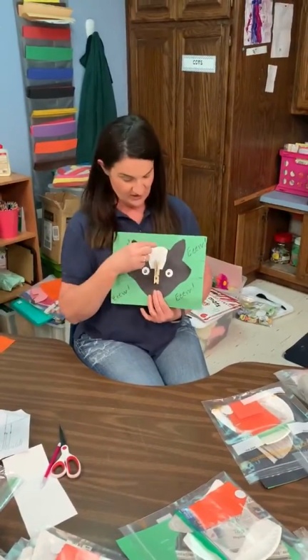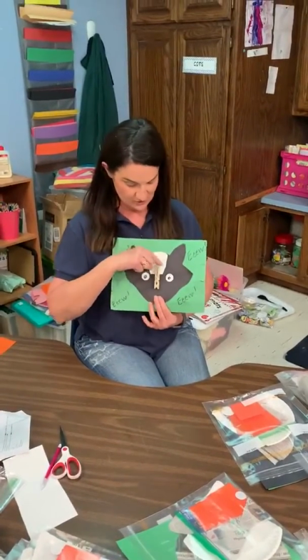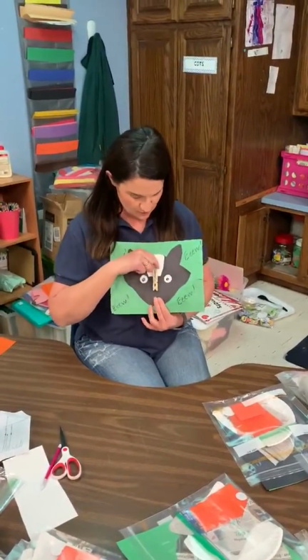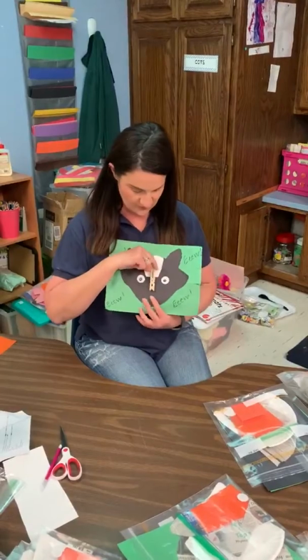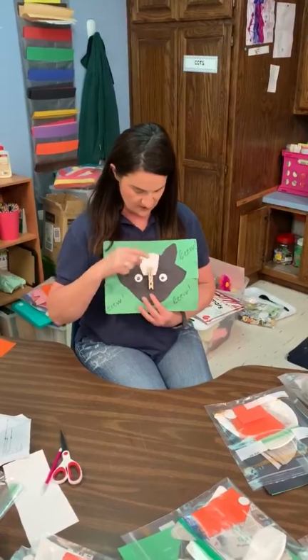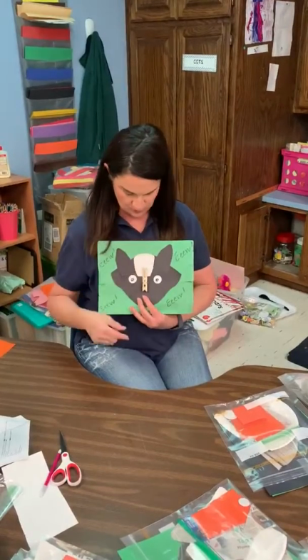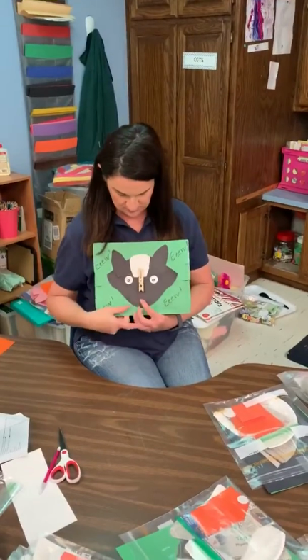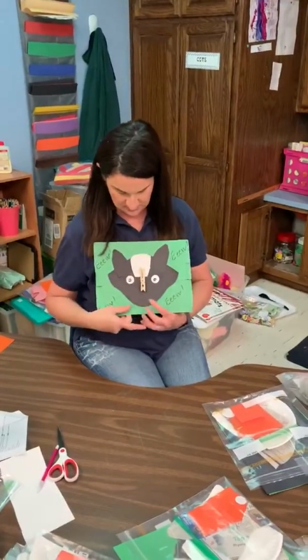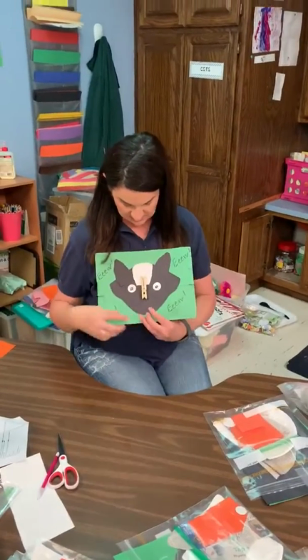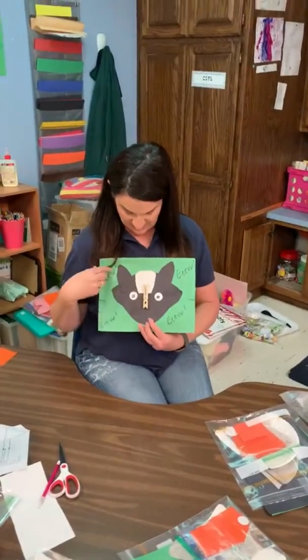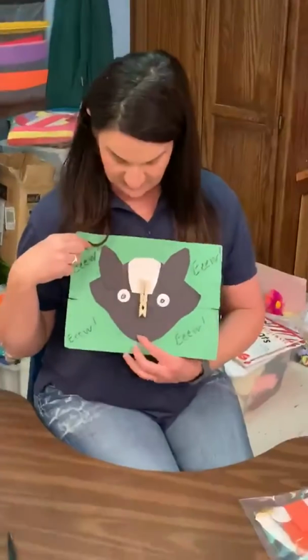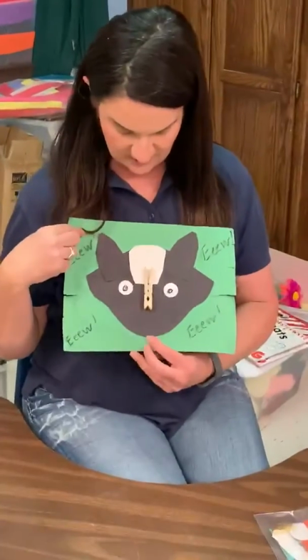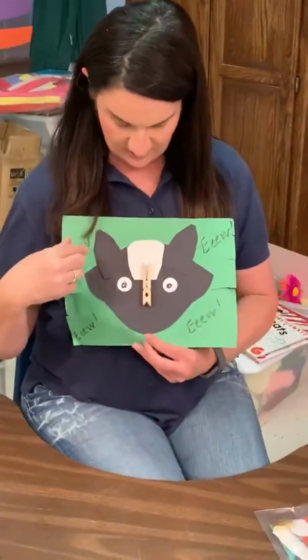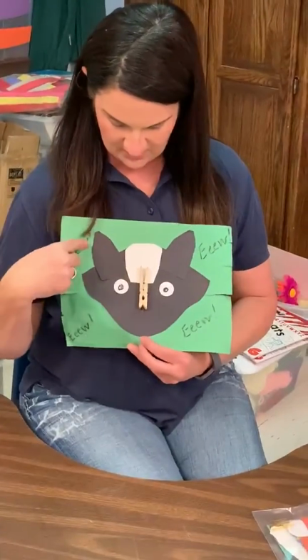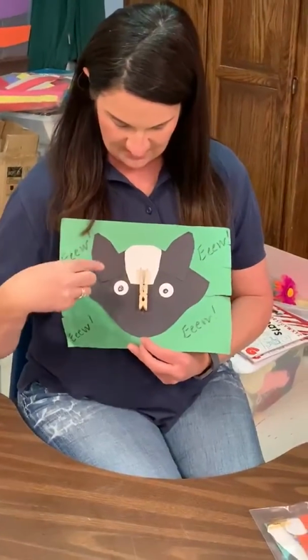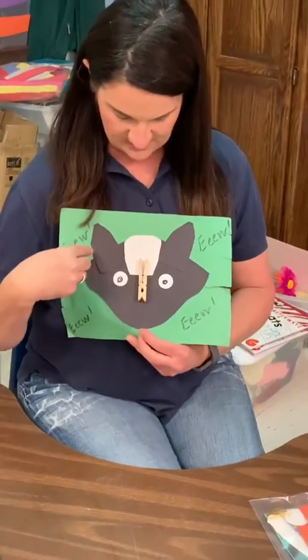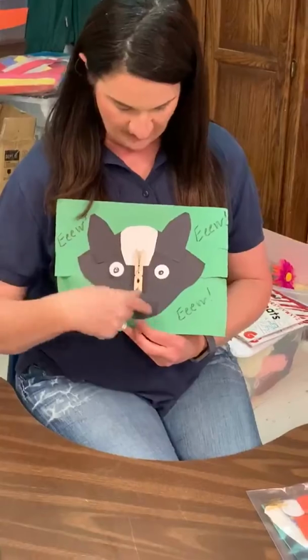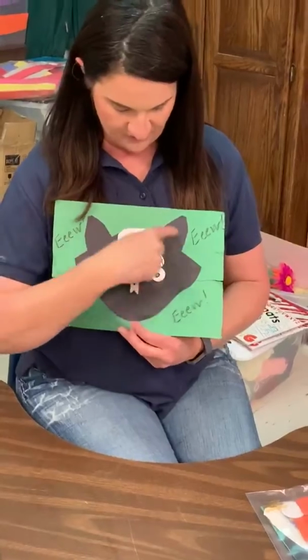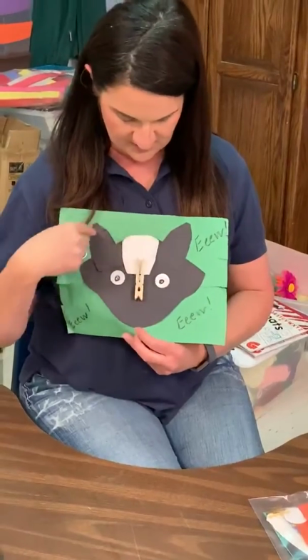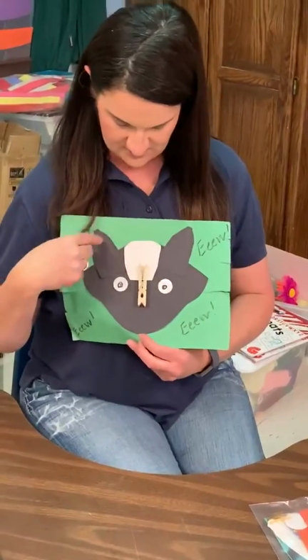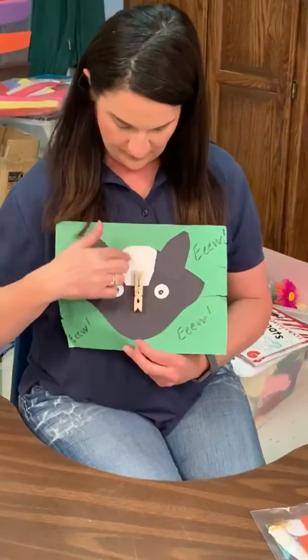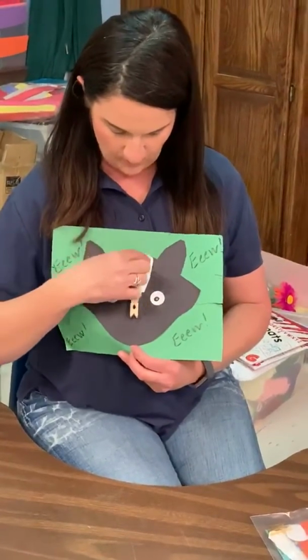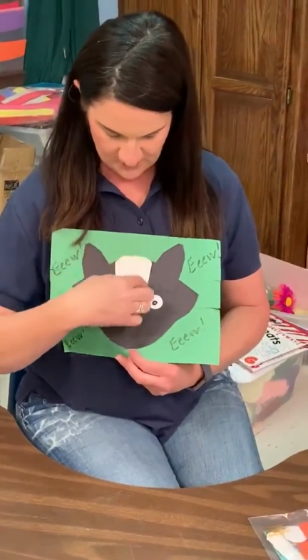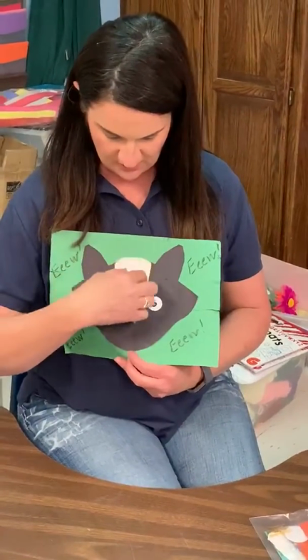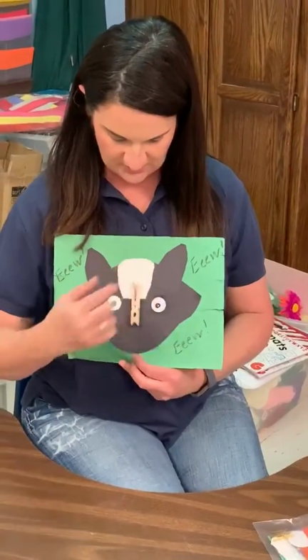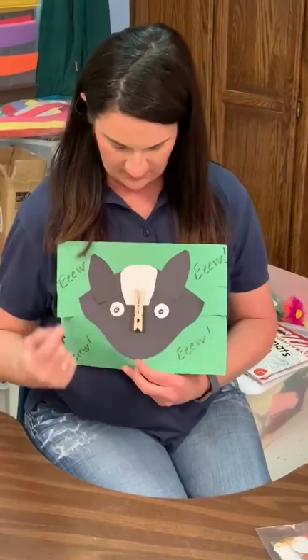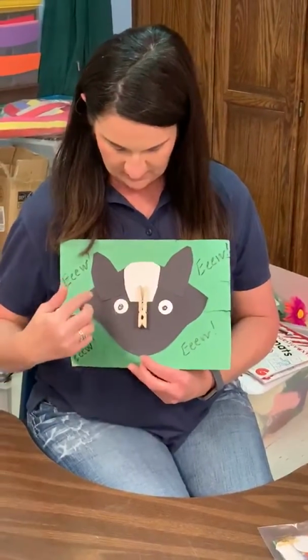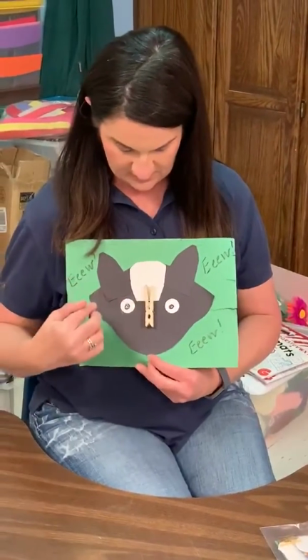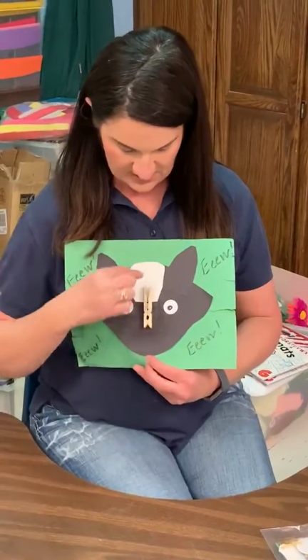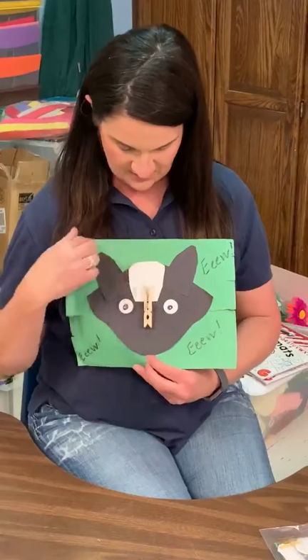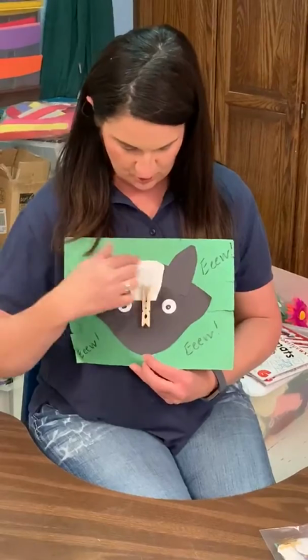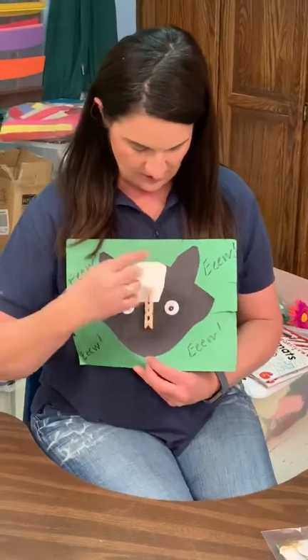And there's a clothespin for his nose. Our skunk has a black face with a little white patch of hair on his forehead and two ears.